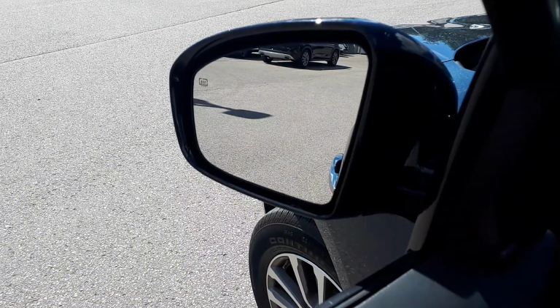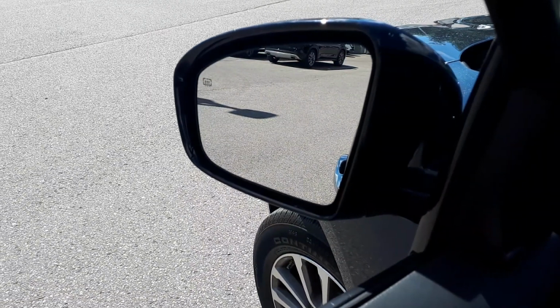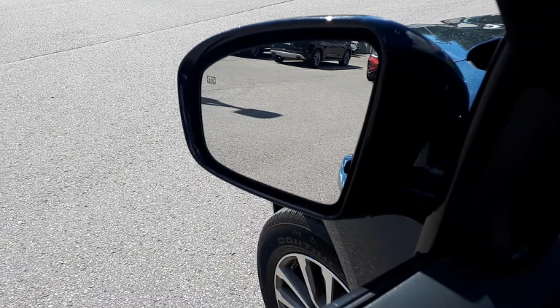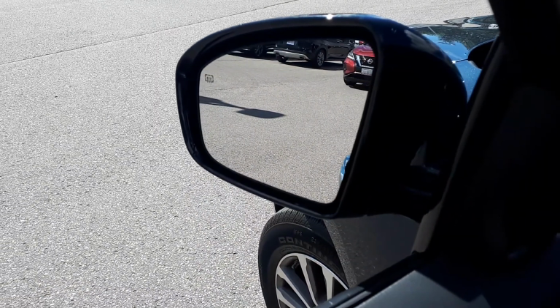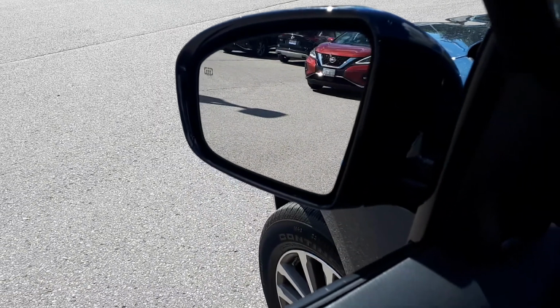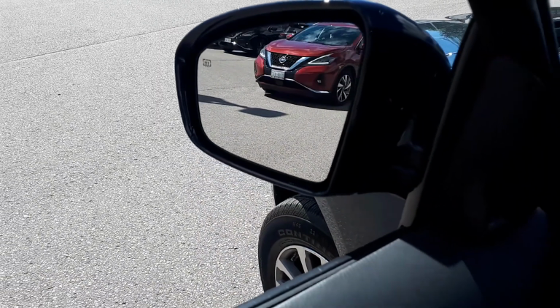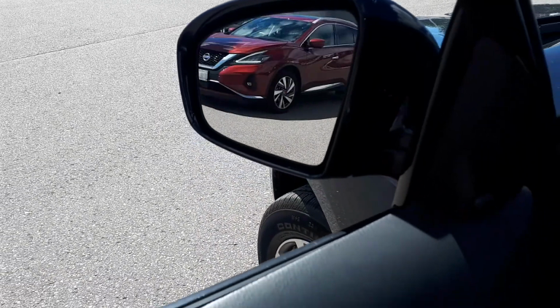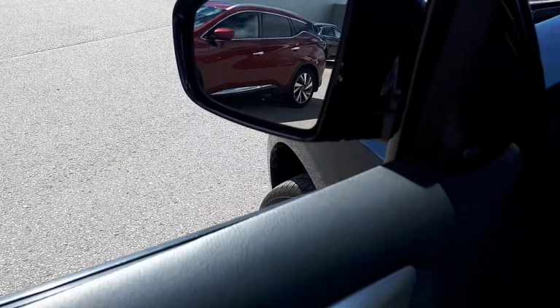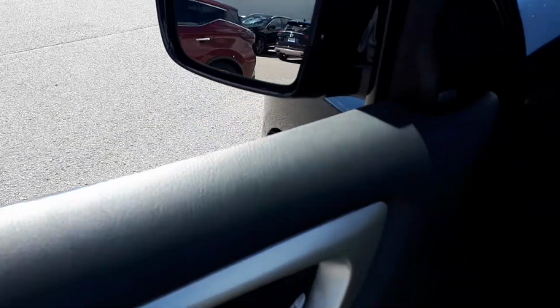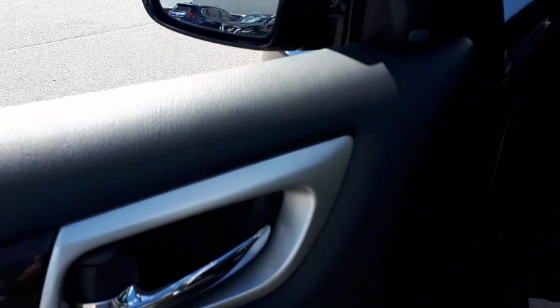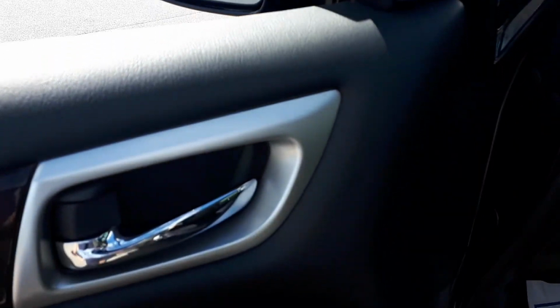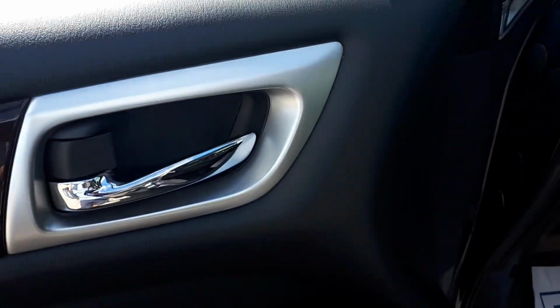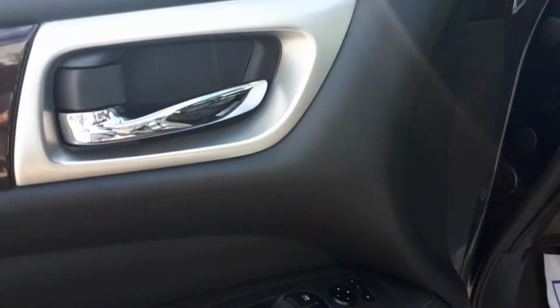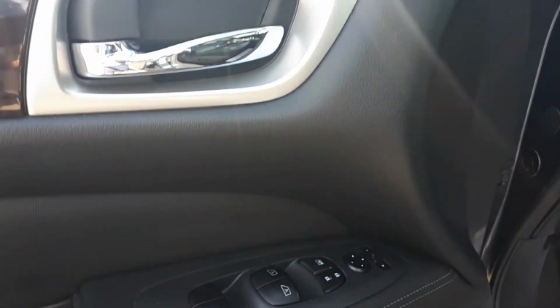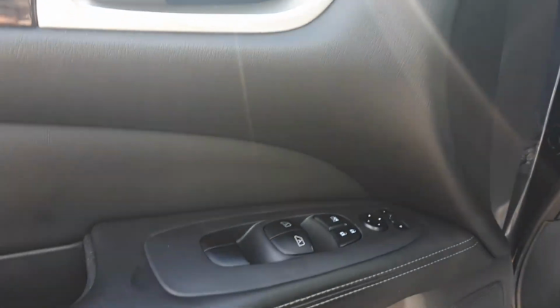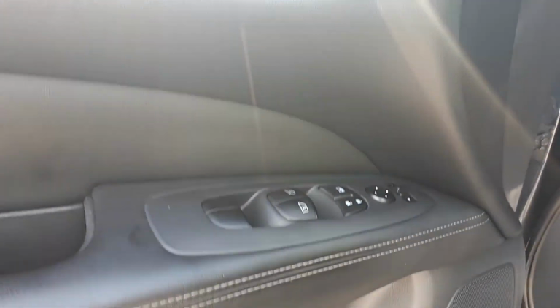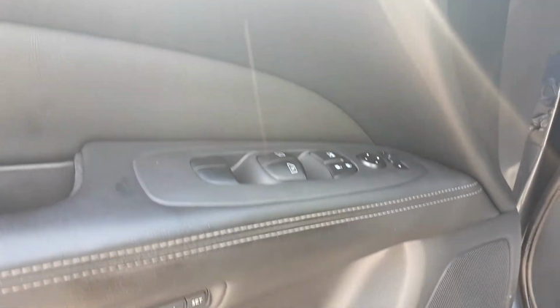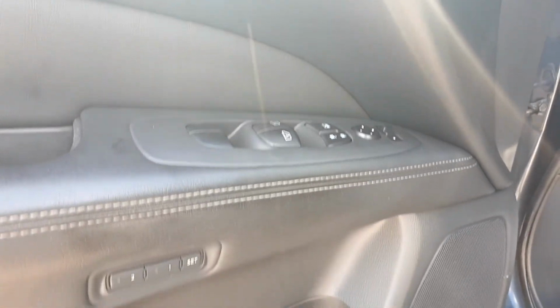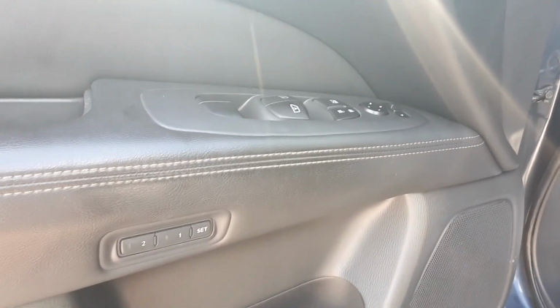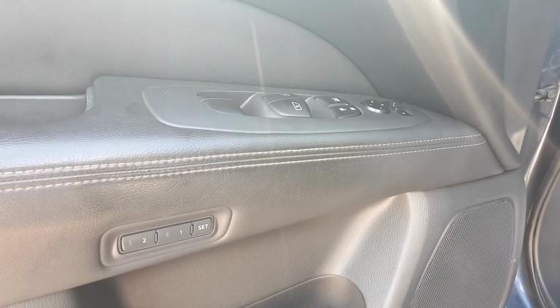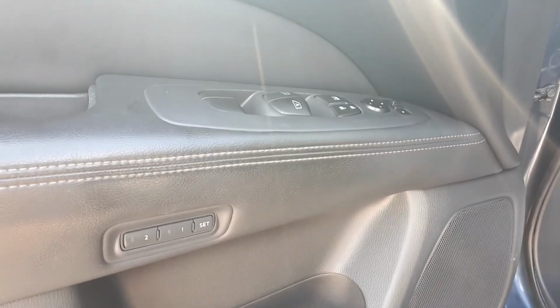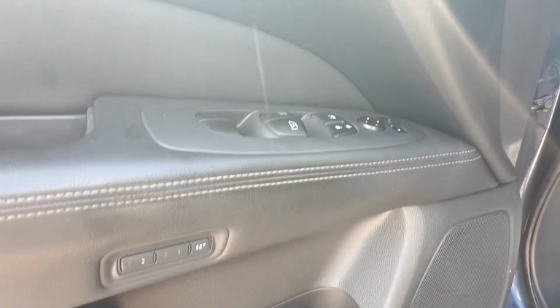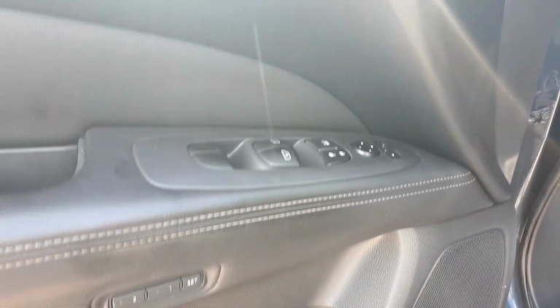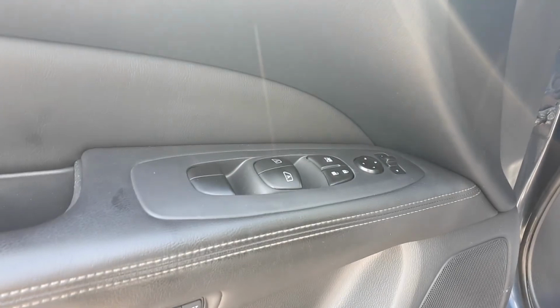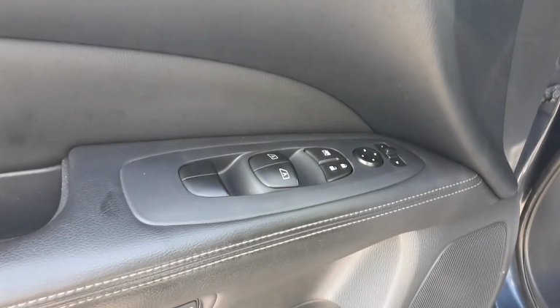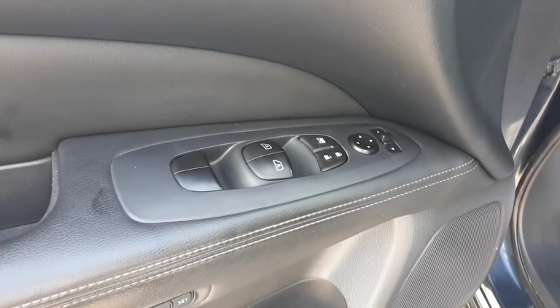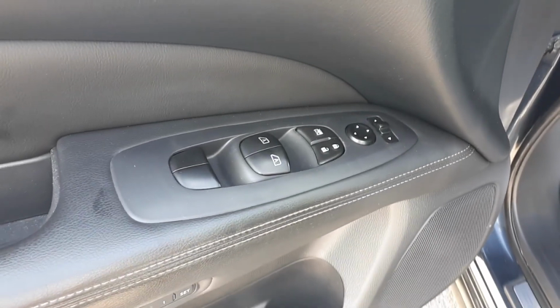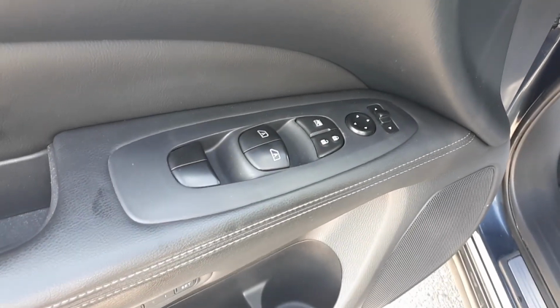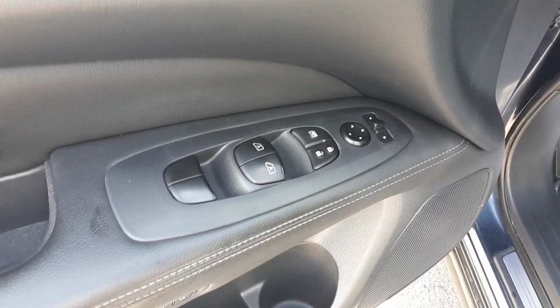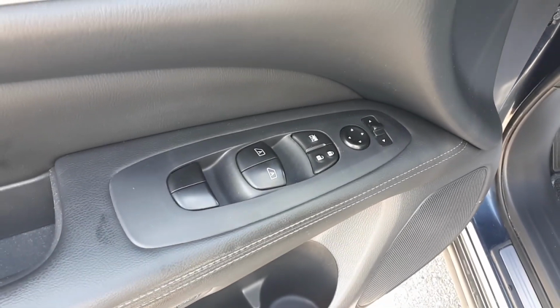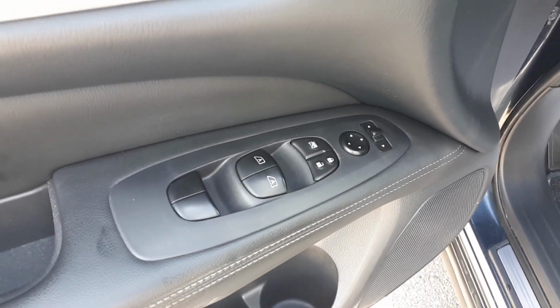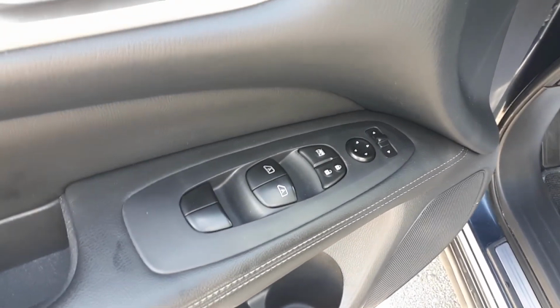Starting with the driver's side door, we have heated mirrors, memory seat functions for two different drivers, power mirrors, locks, and windows with automatic front windows.